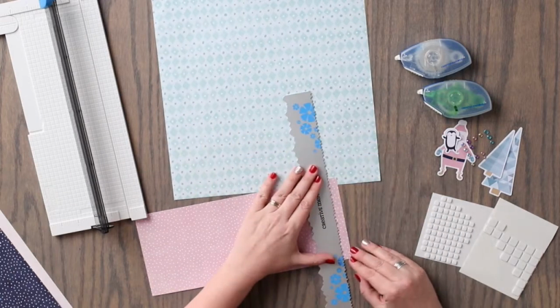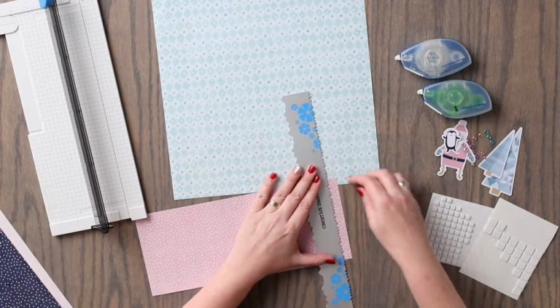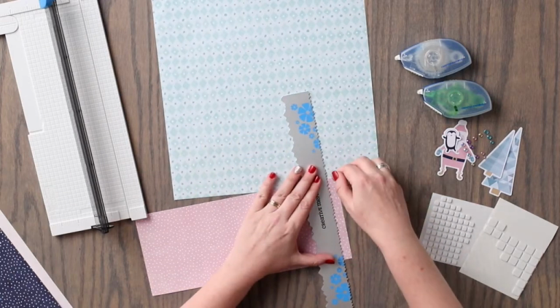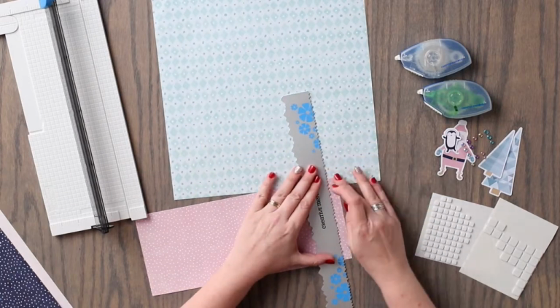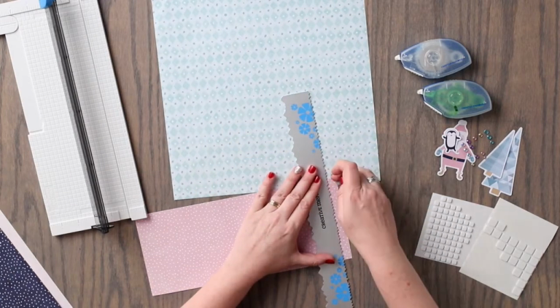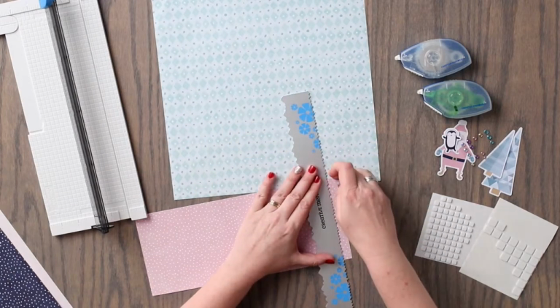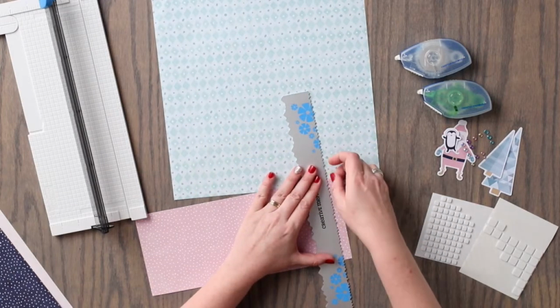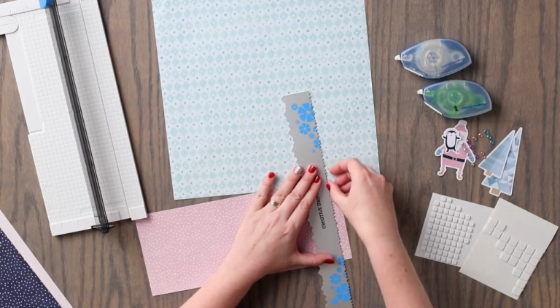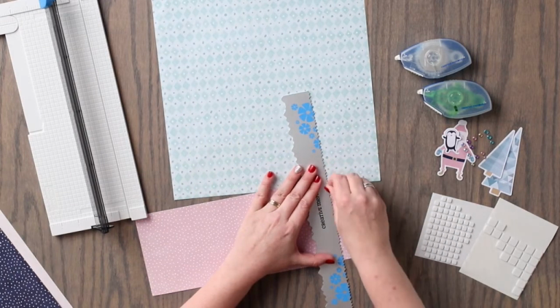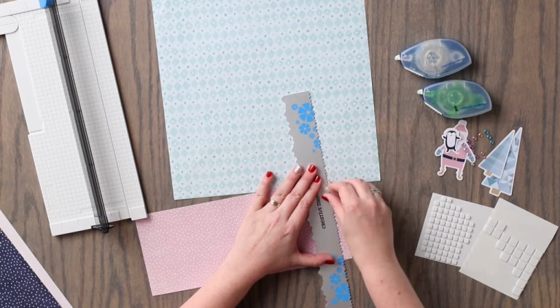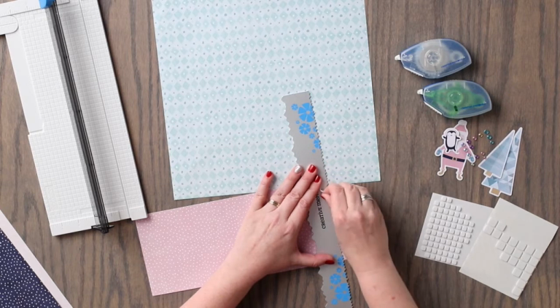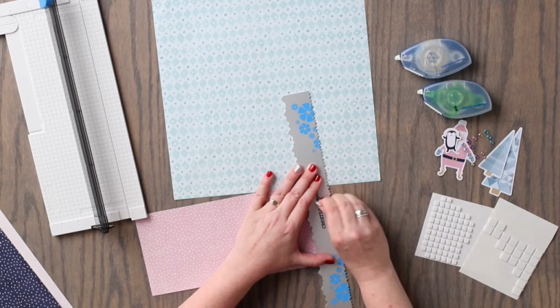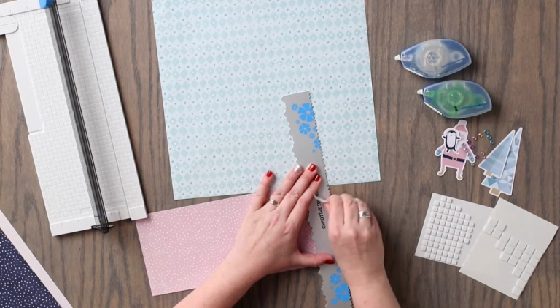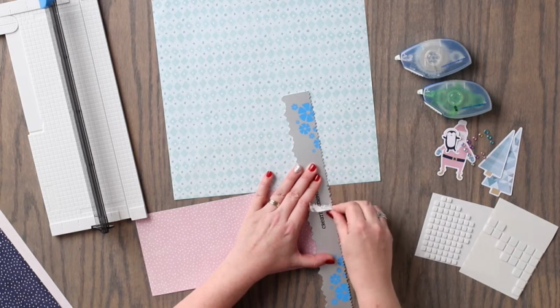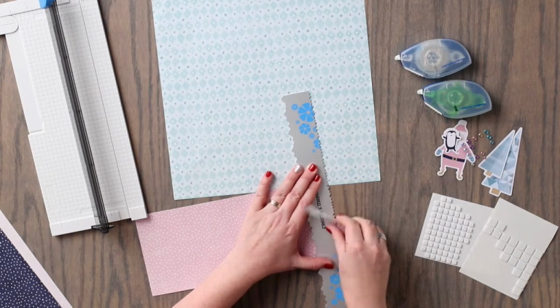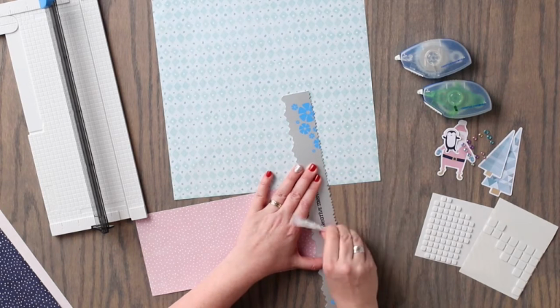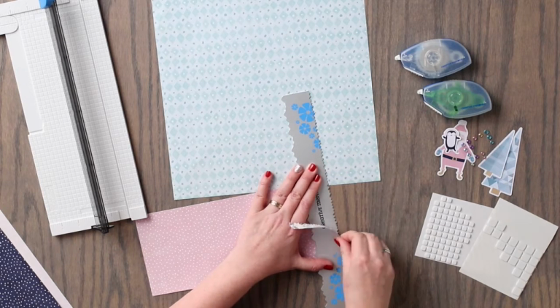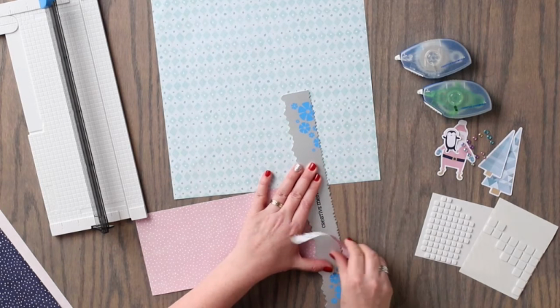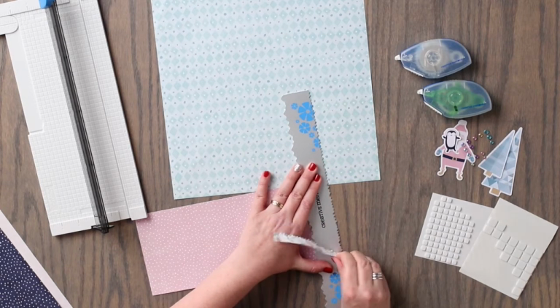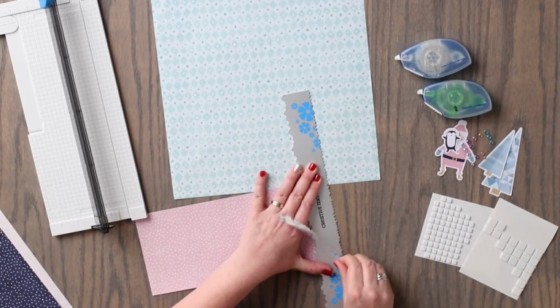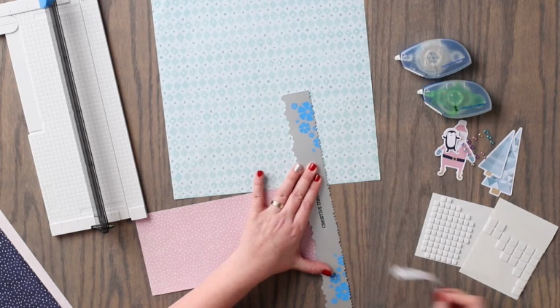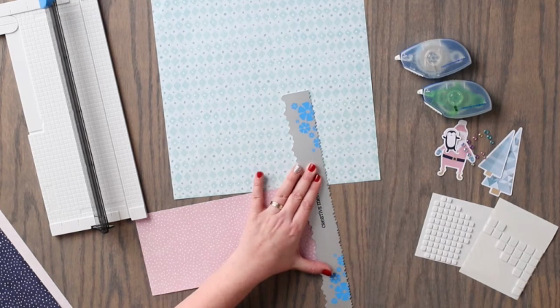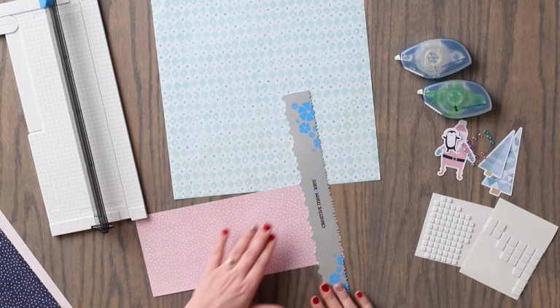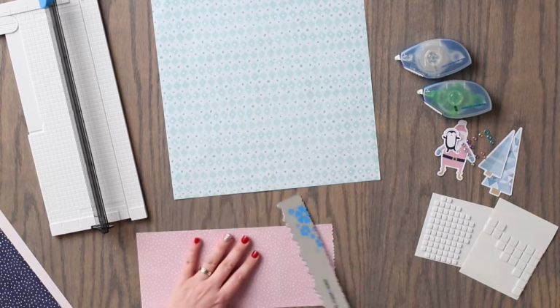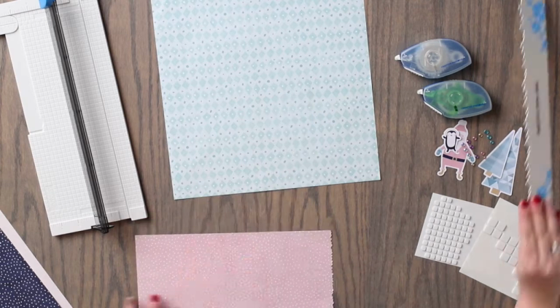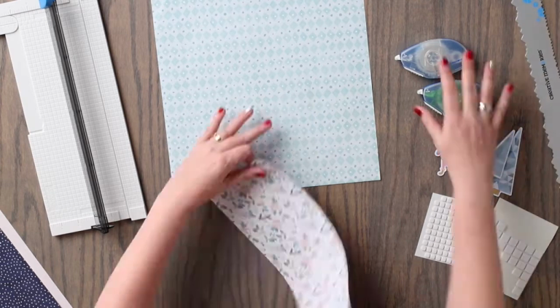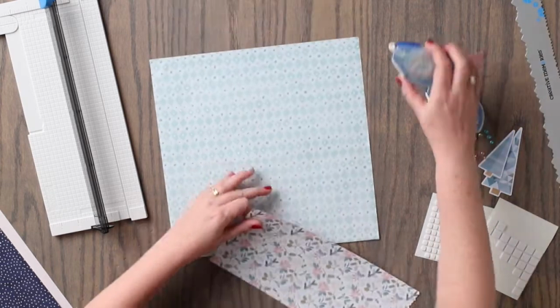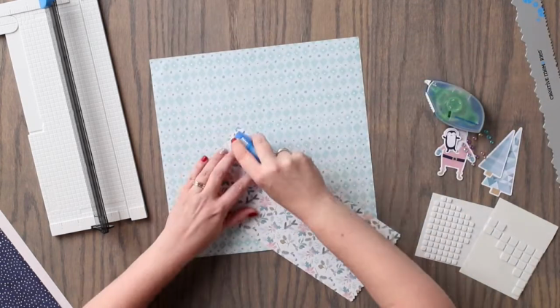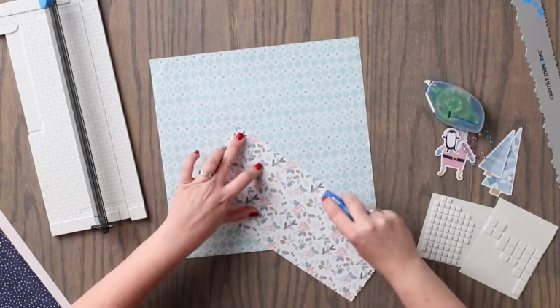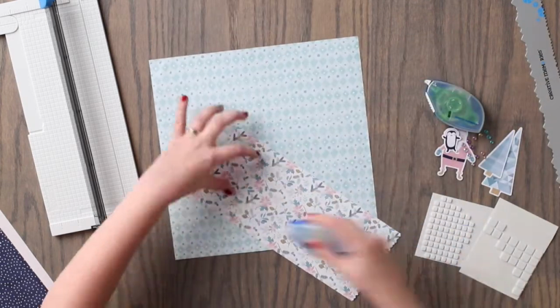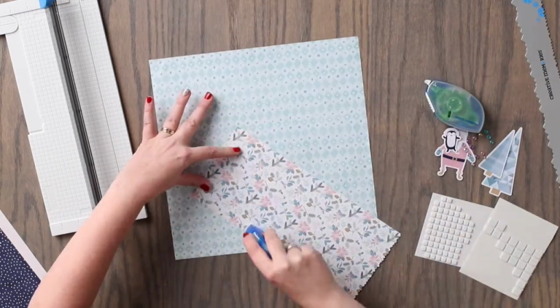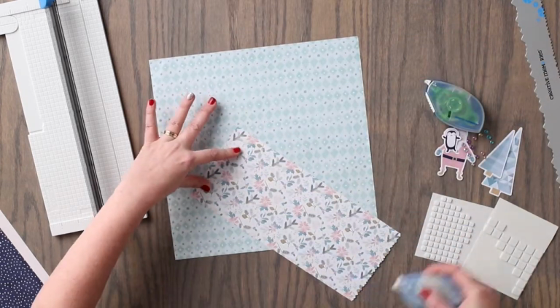Then we are going to use one edge of the tearing tool to tear away approximately a half of an inch from this piece. We will adhere this piece to the right side of the layout.